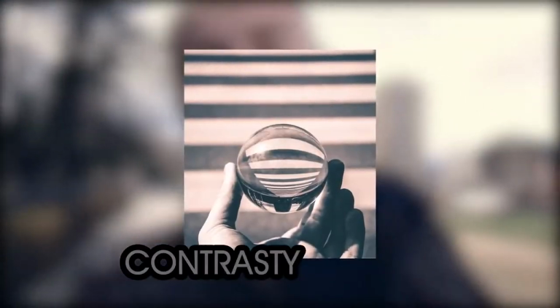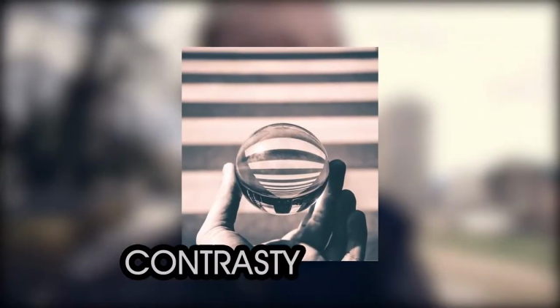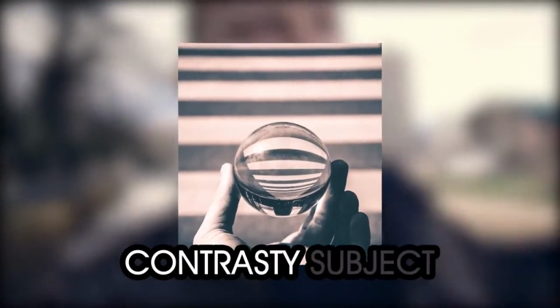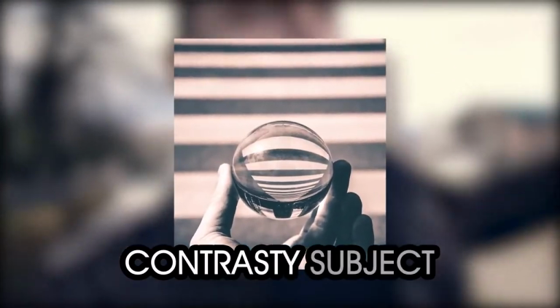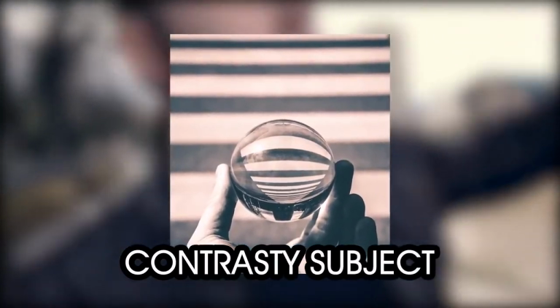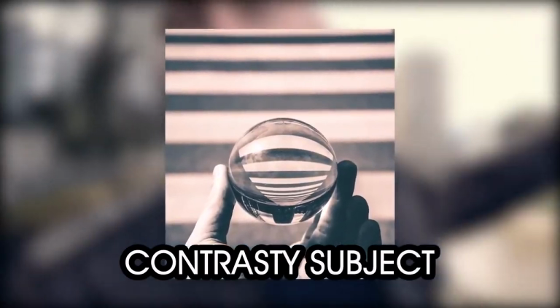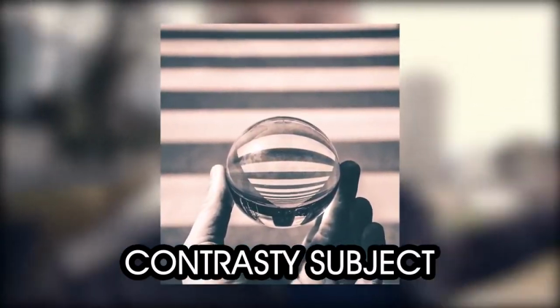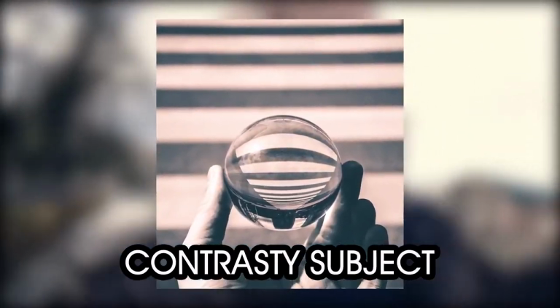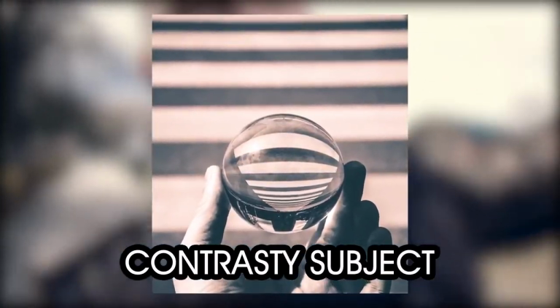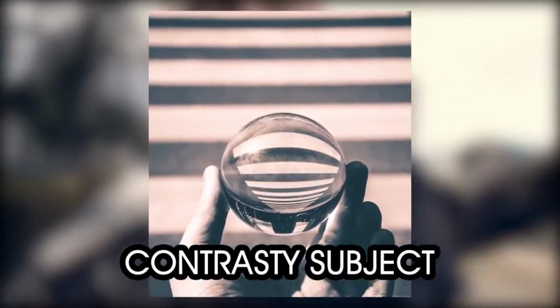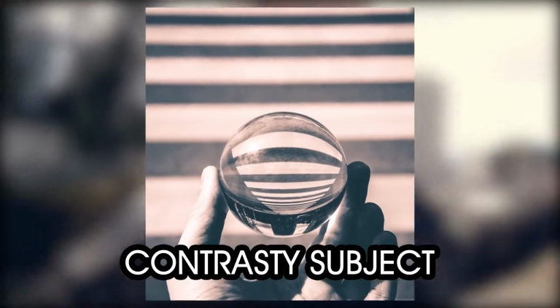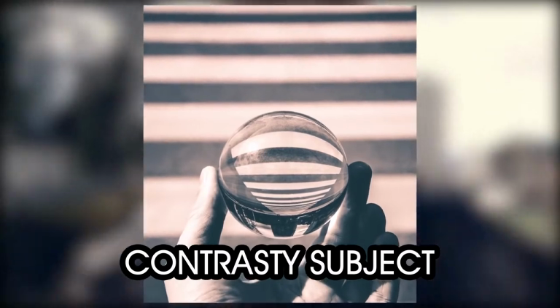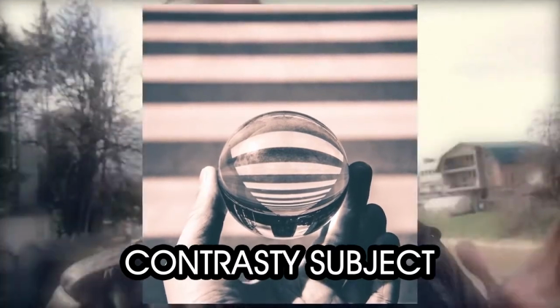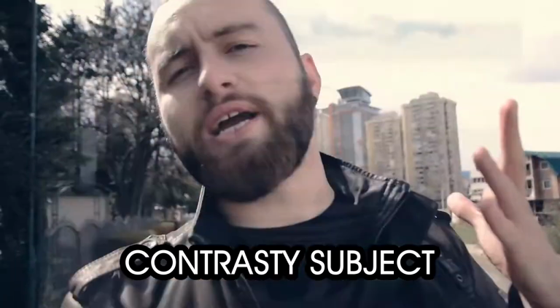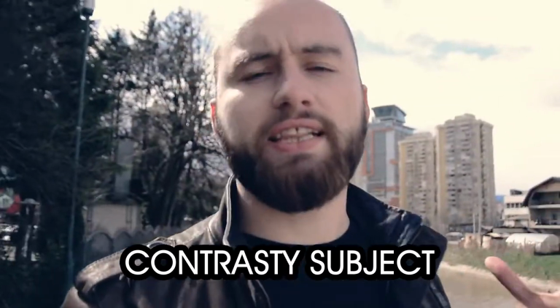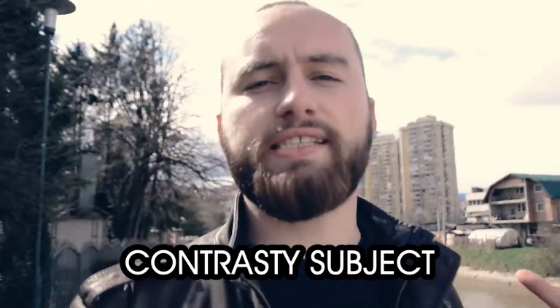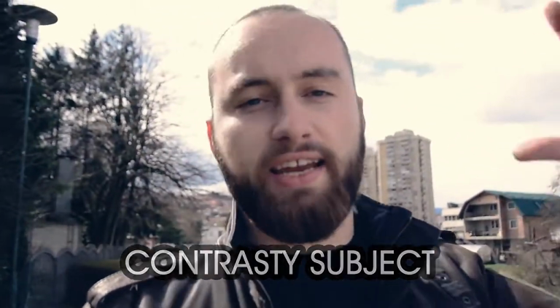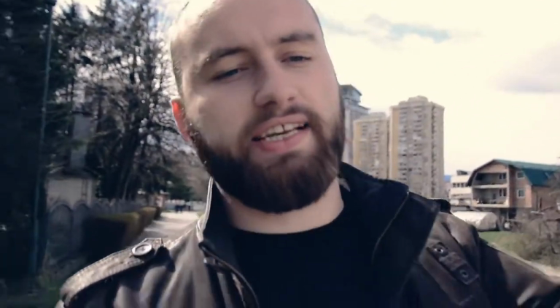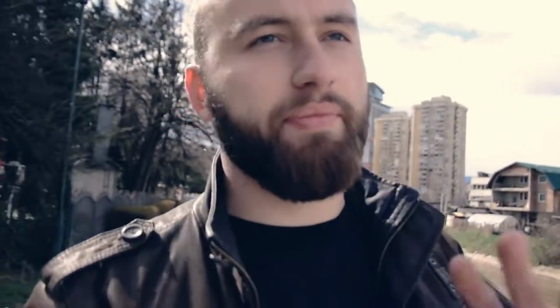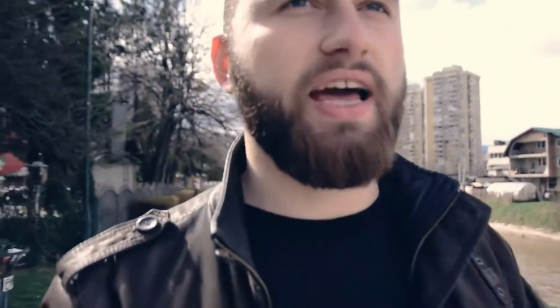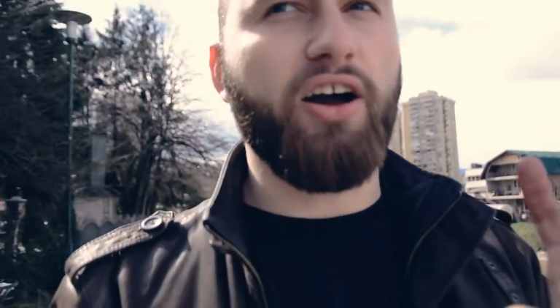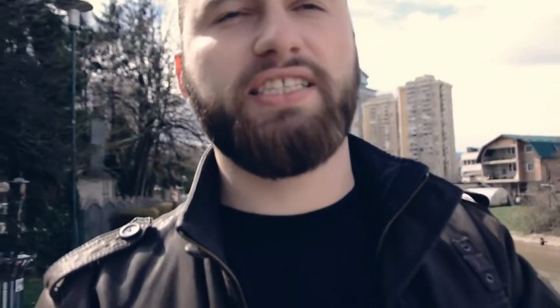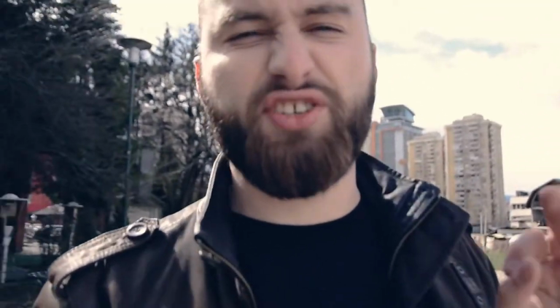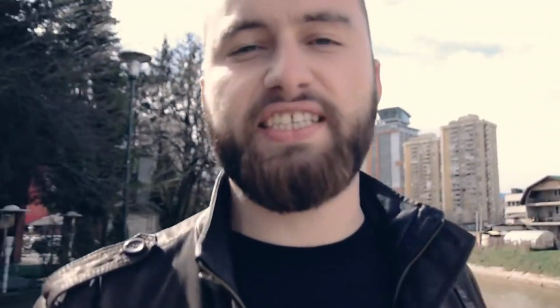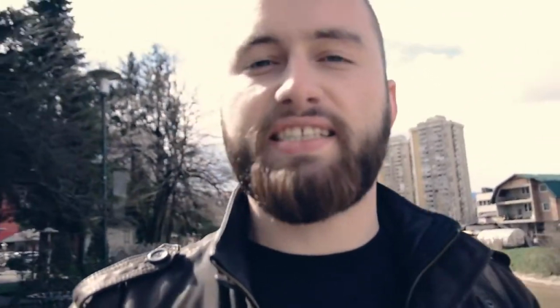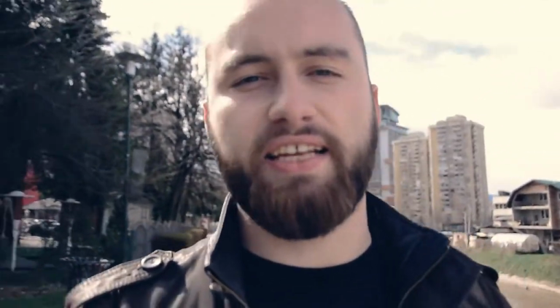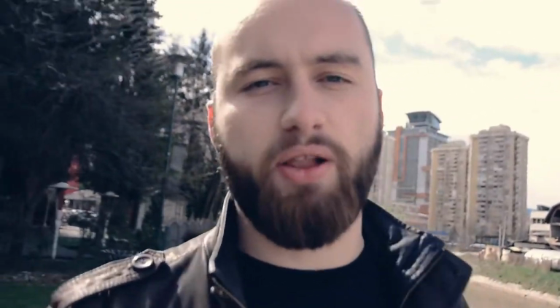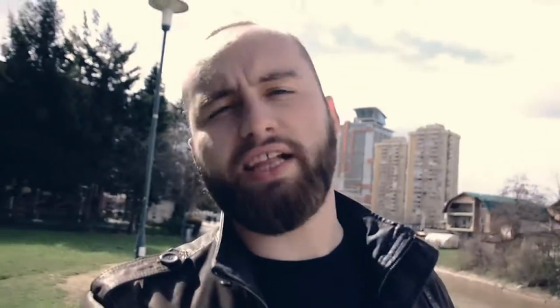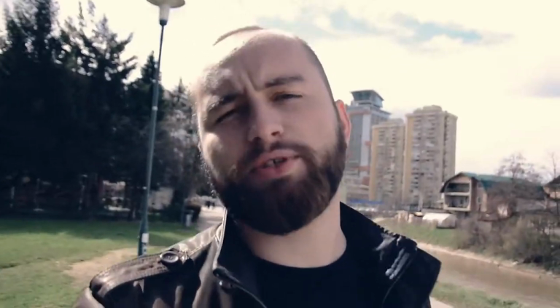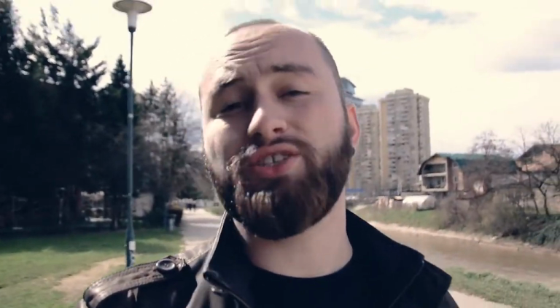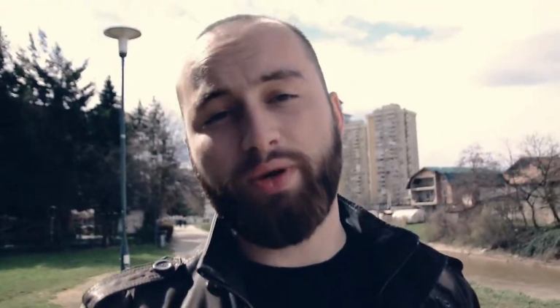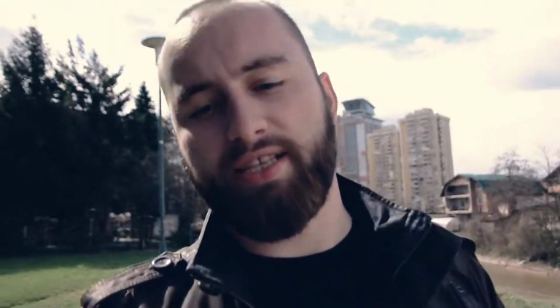Generally, the type of subject that works best with a lens ball is something extremely contrasty — for example, silhouettes of buildings on a sunset background, or bright city lights against the night sky, because that contrast is really visible inside the lens ball.